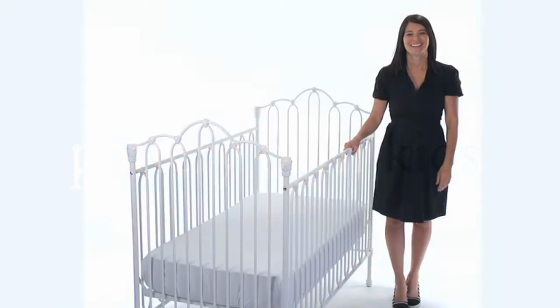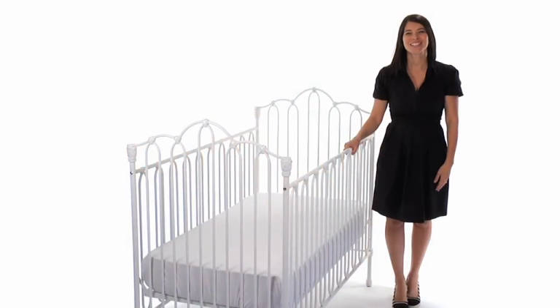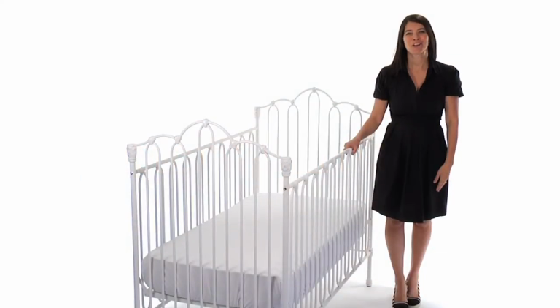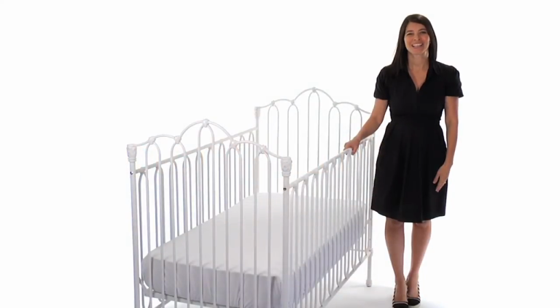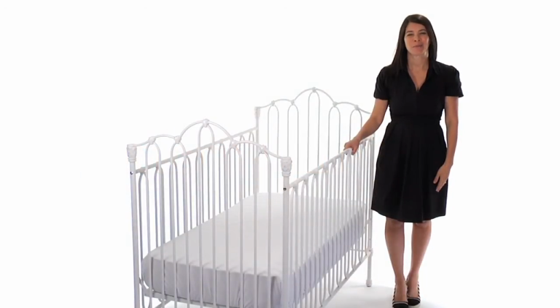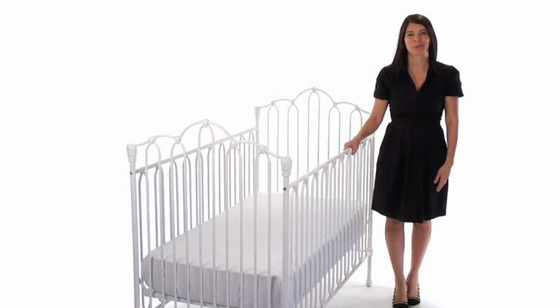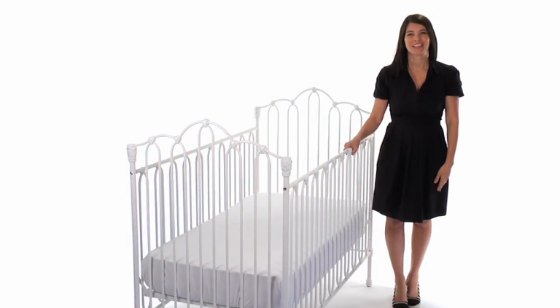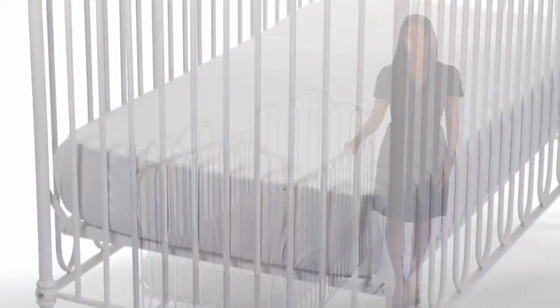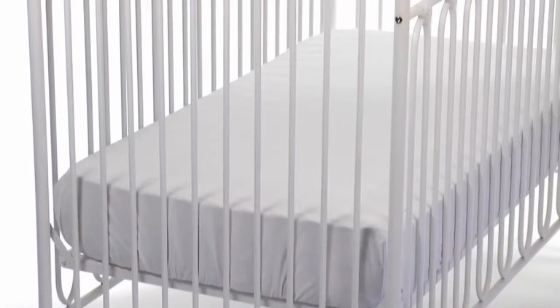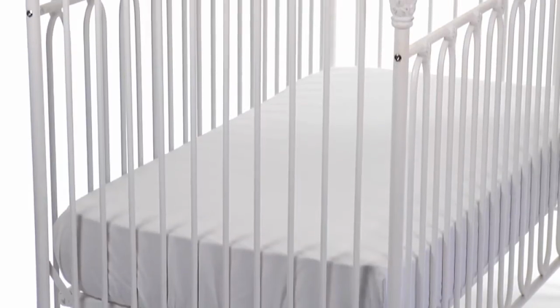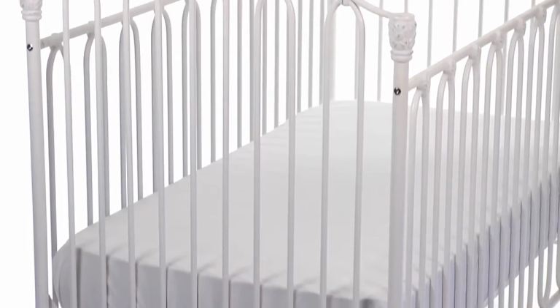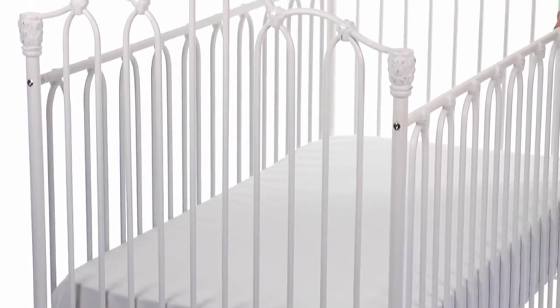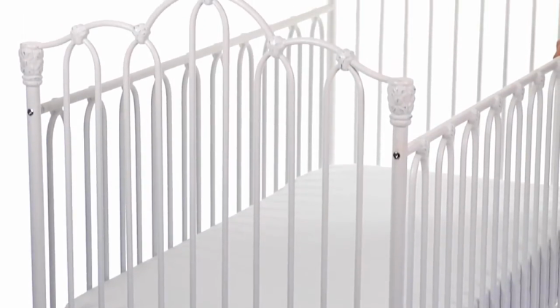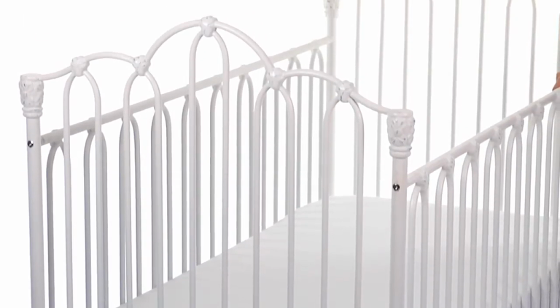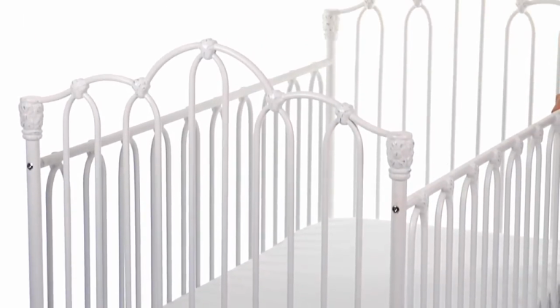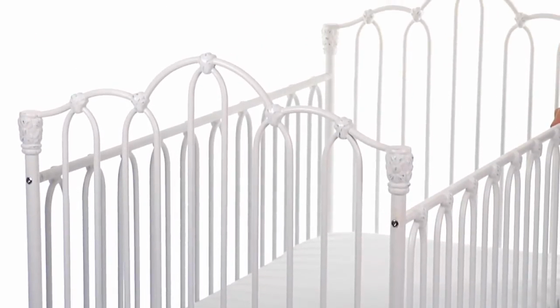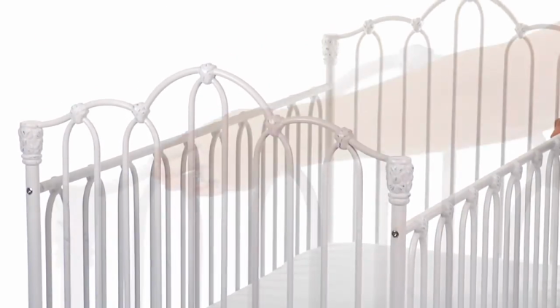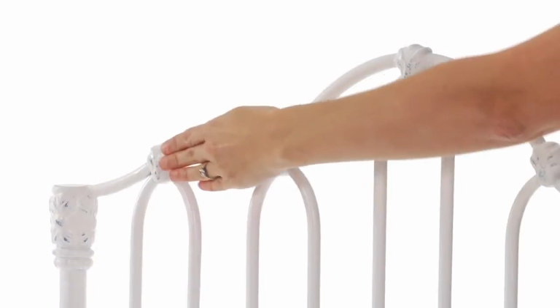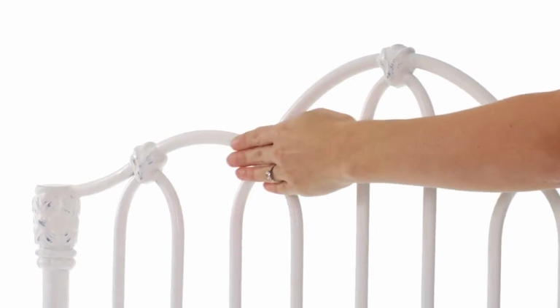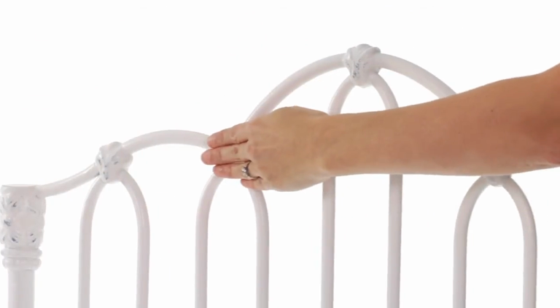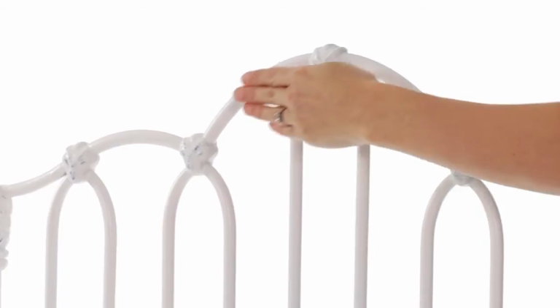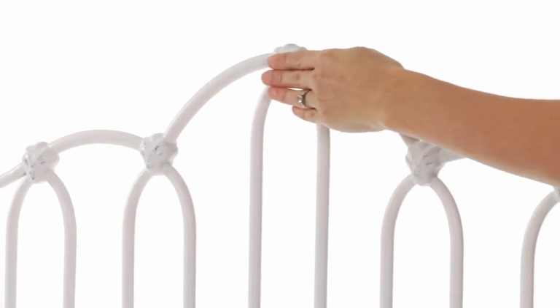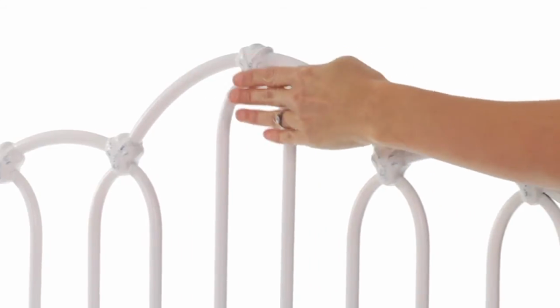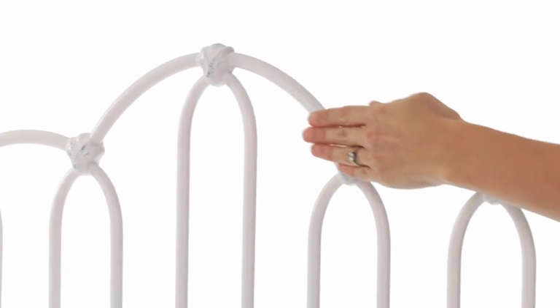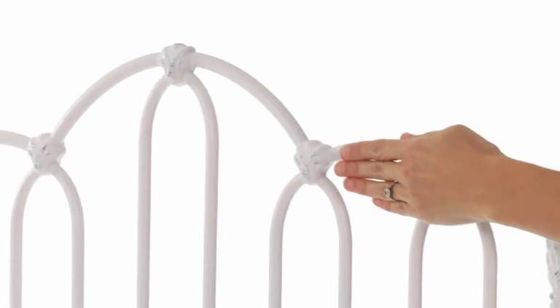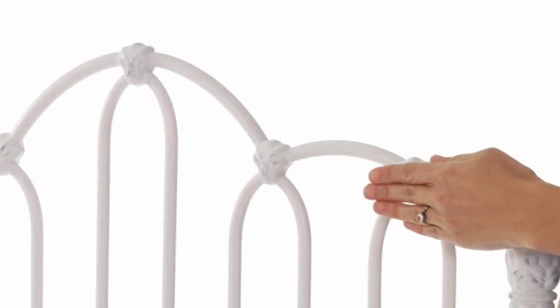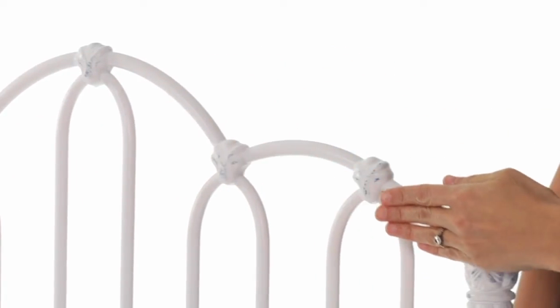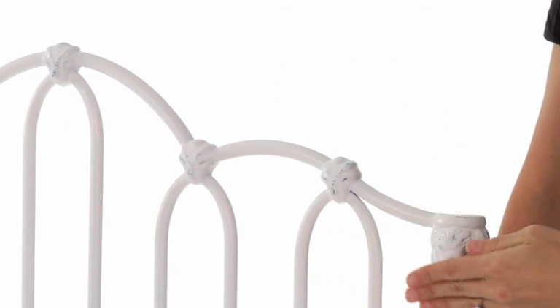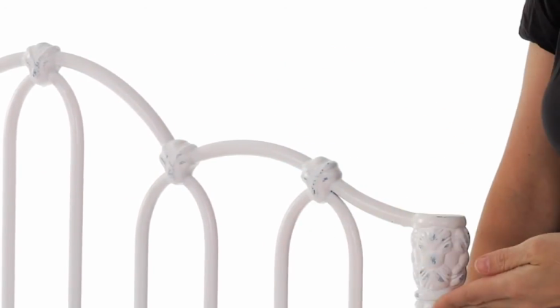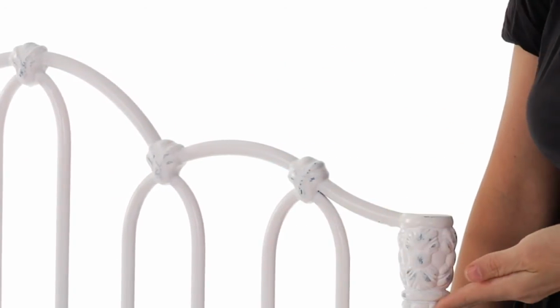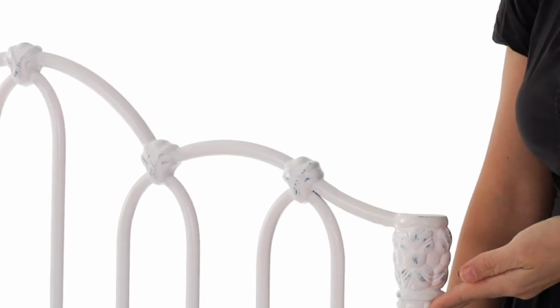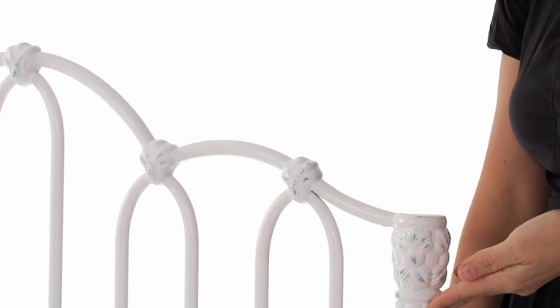This is the Pottery Barn Kids Emma Crib. This crib is expertly crafted of iron and cast aluminum. The loops of iron are welded for strength and stability, and the rubbed finish has a pebble texture of an antique.